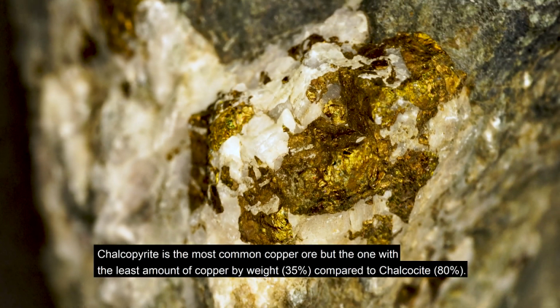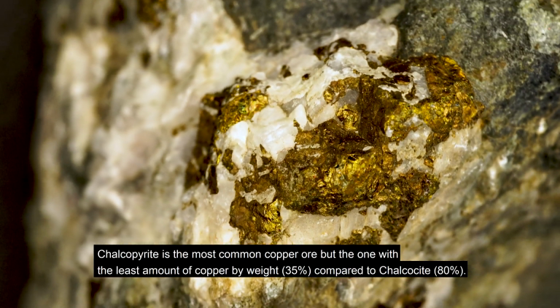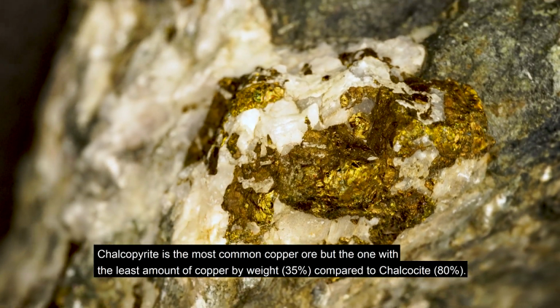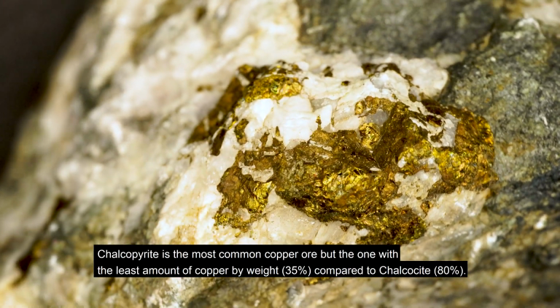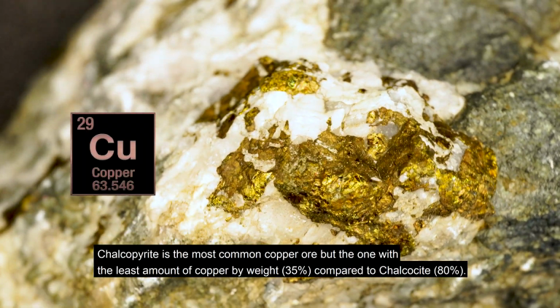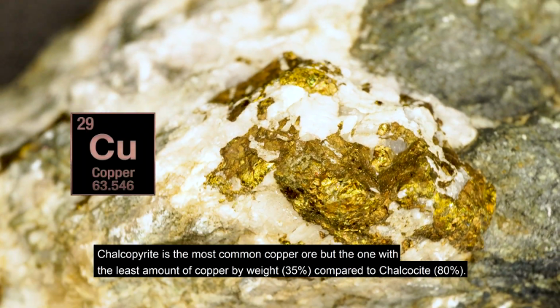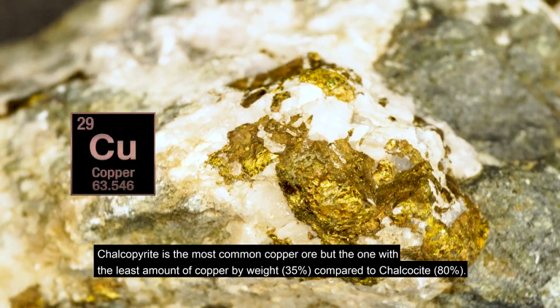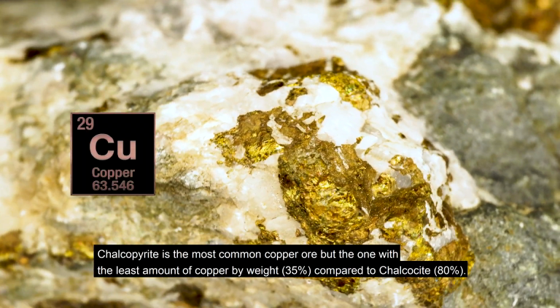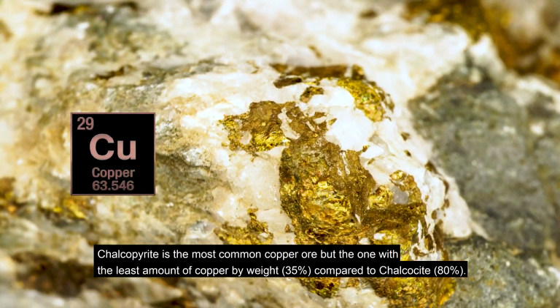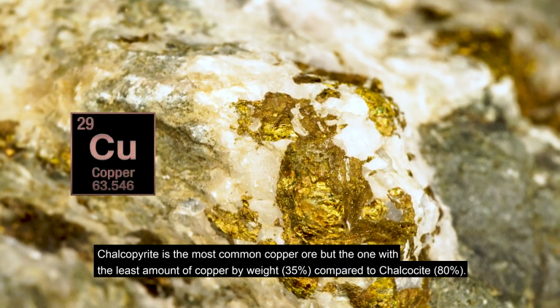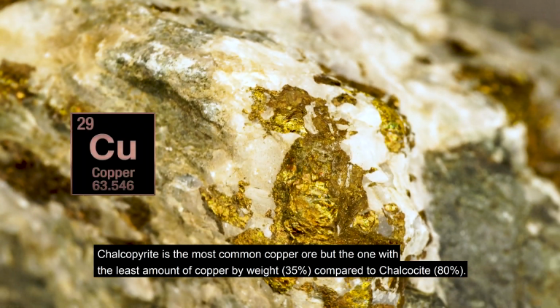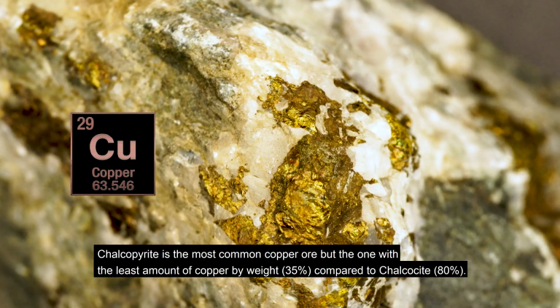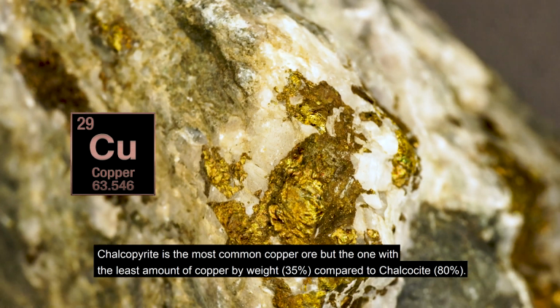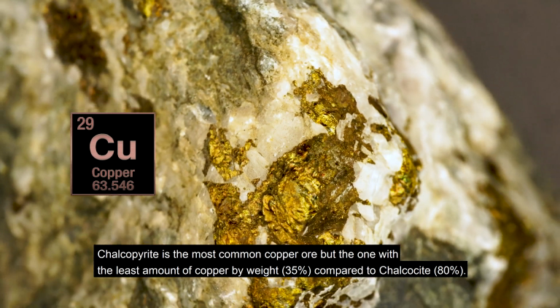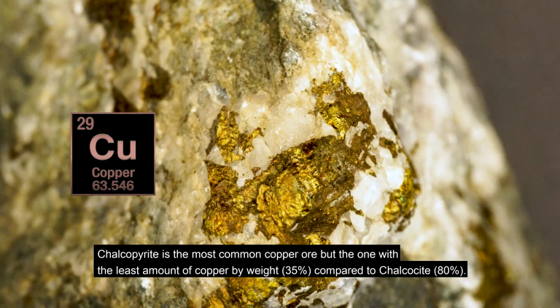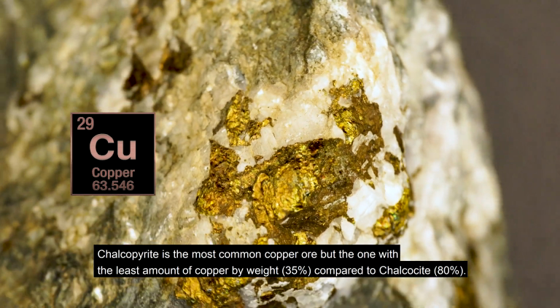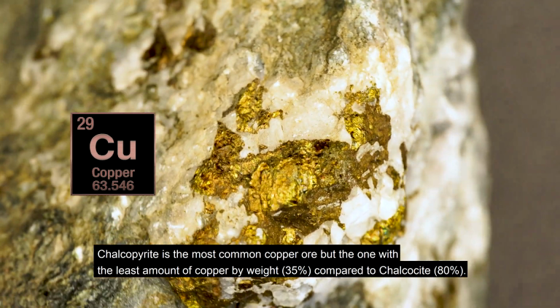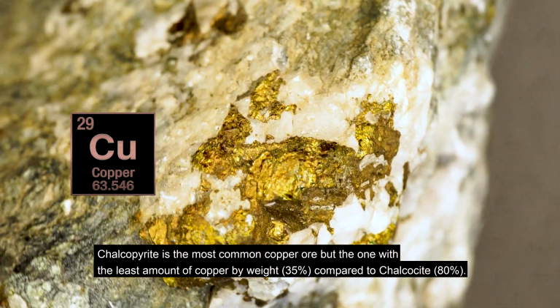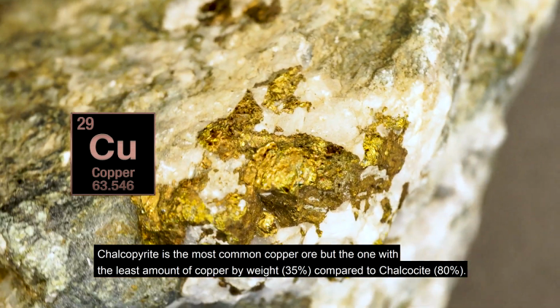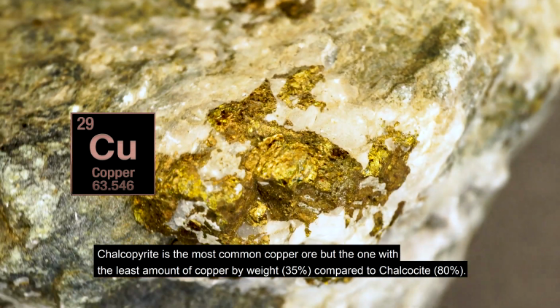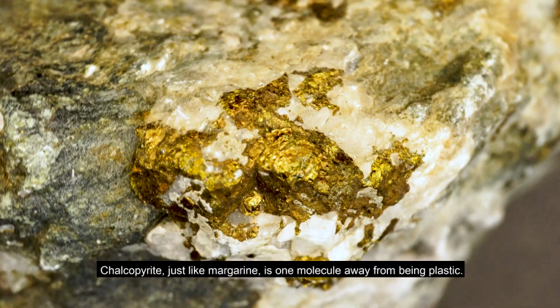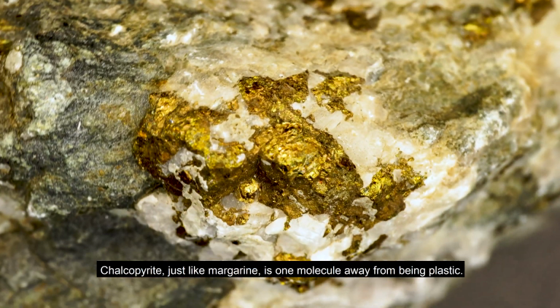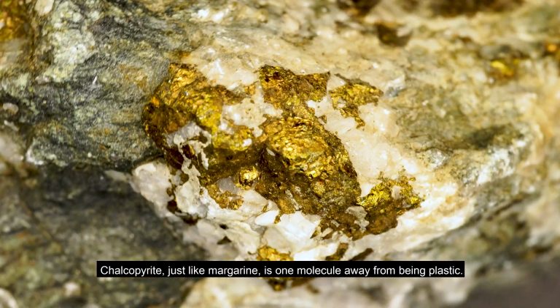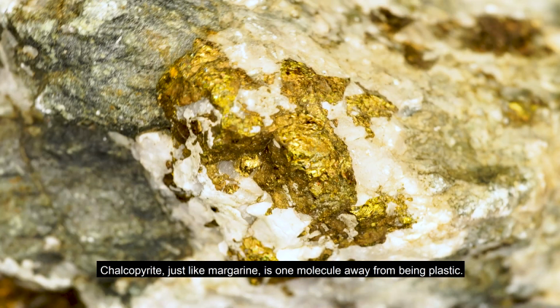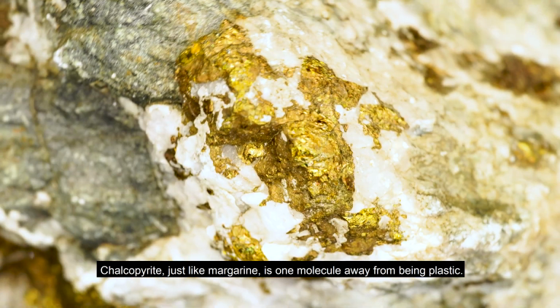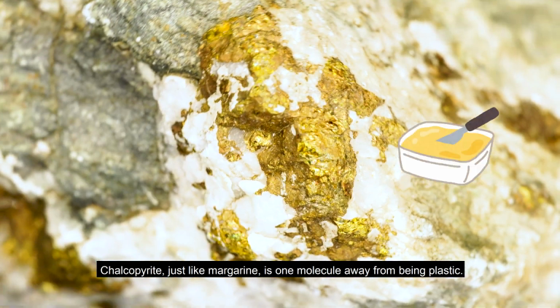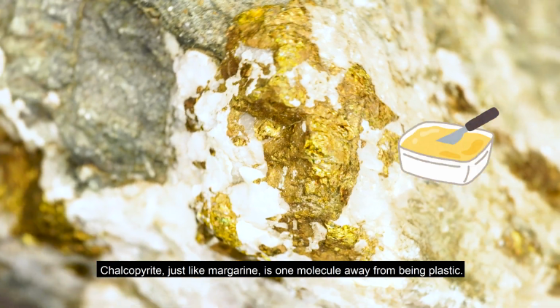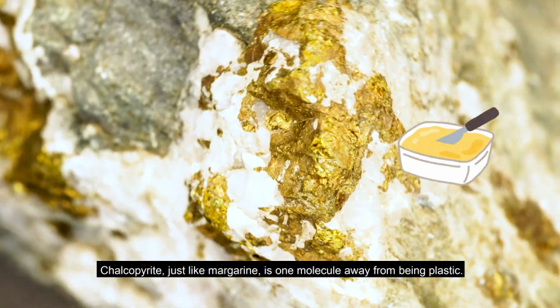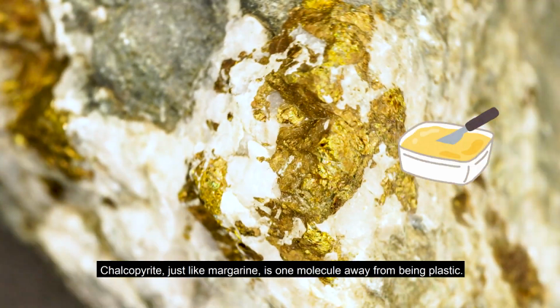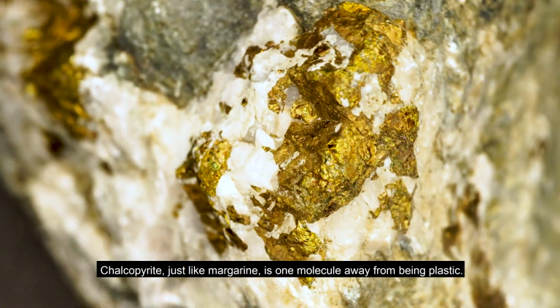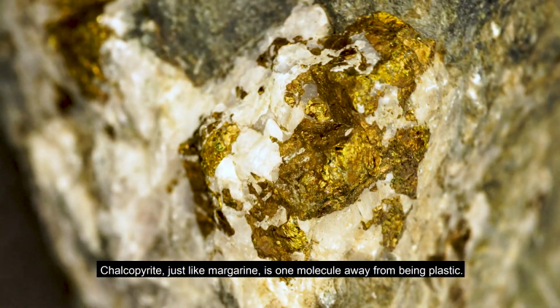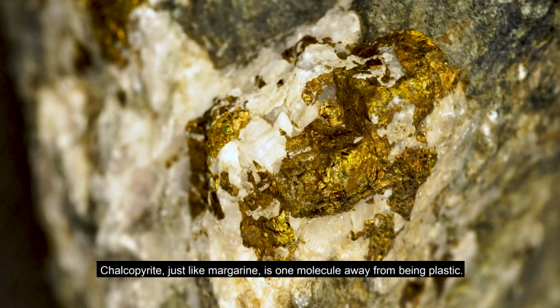Chalcopyrite is the most common copper ore, but the one with the least amount of copper by weight — 35% — compared to chalcocite at 80%. Chalcopyrite, just like margarine, is one molecule away from being plastic.